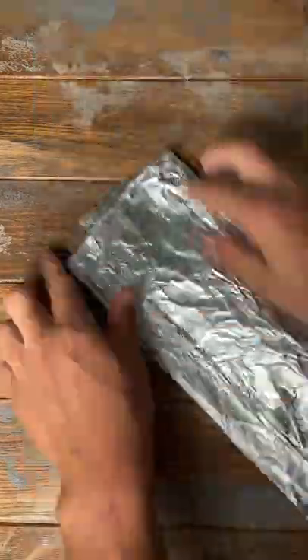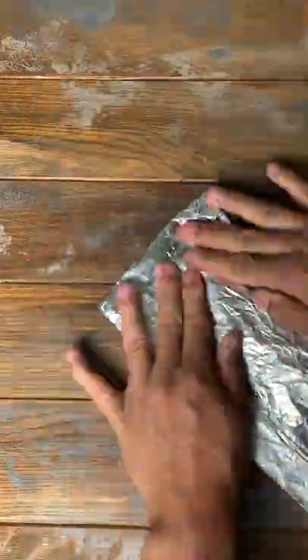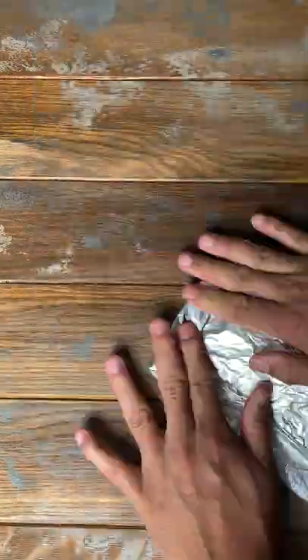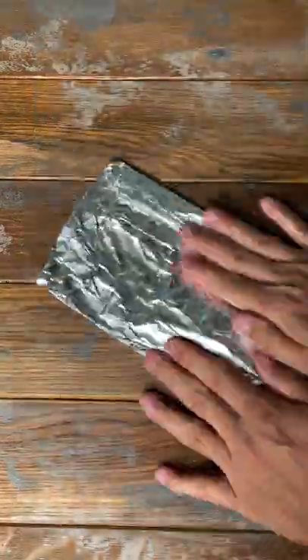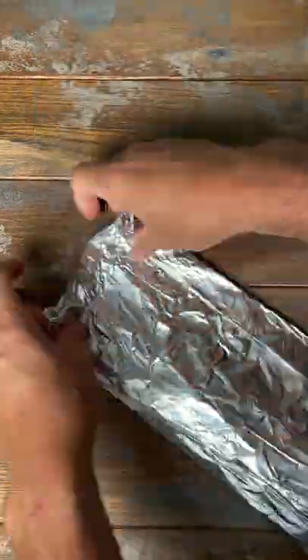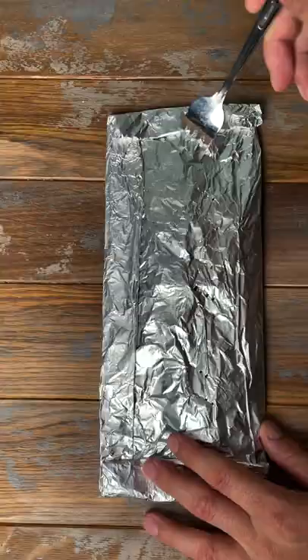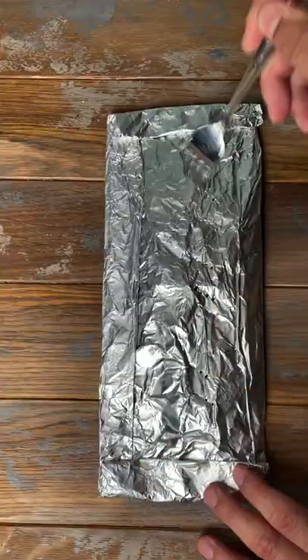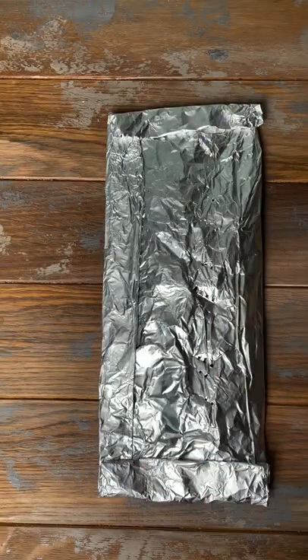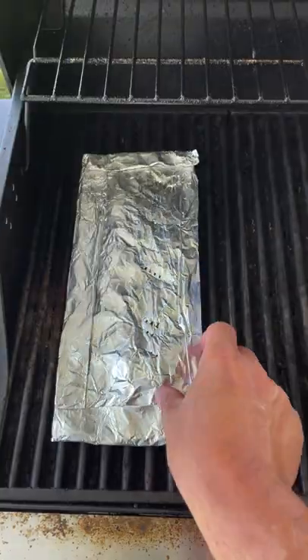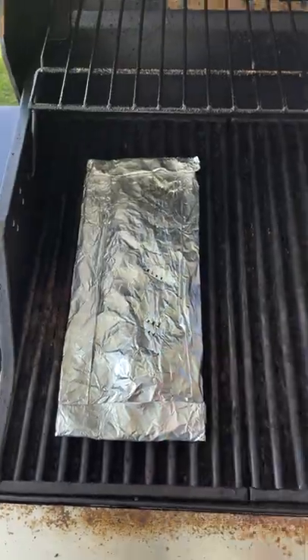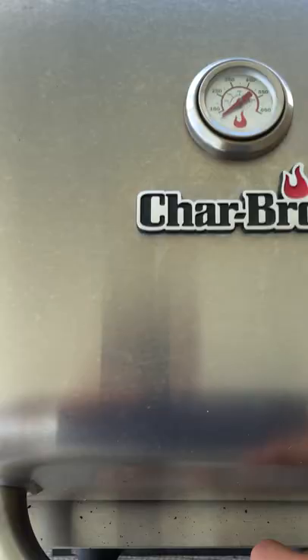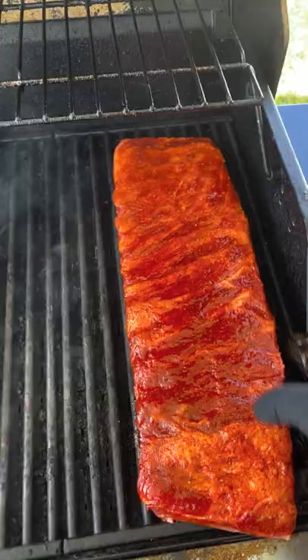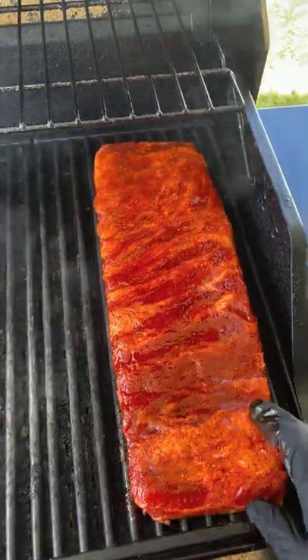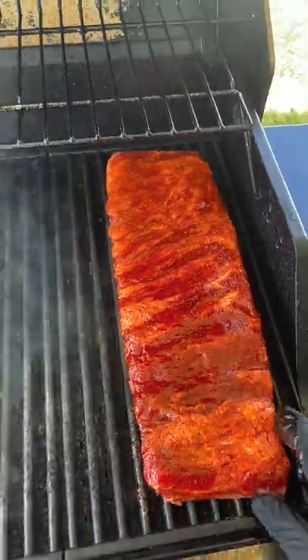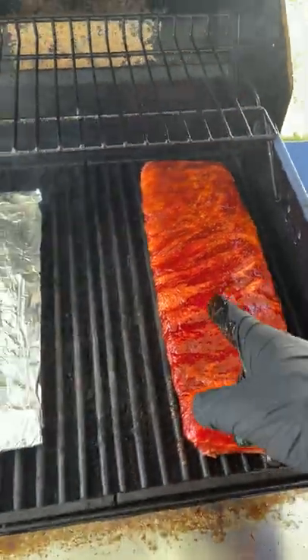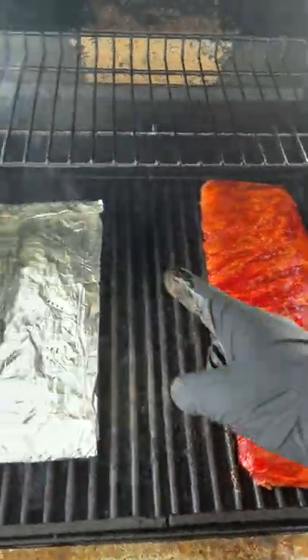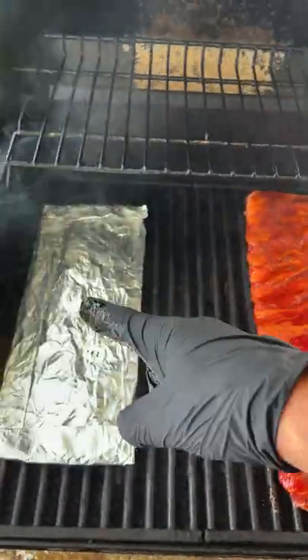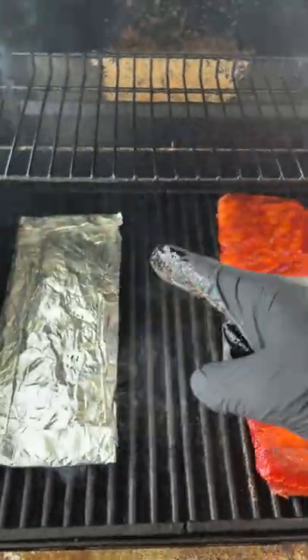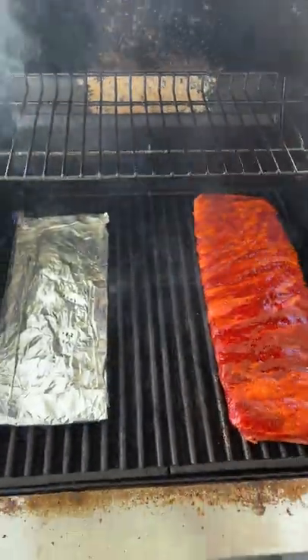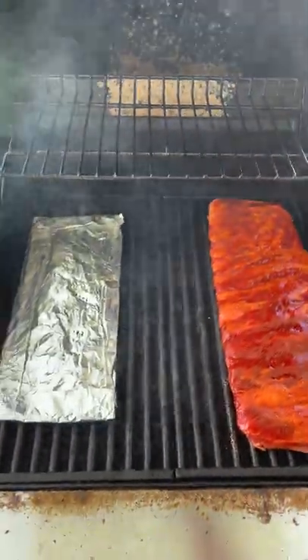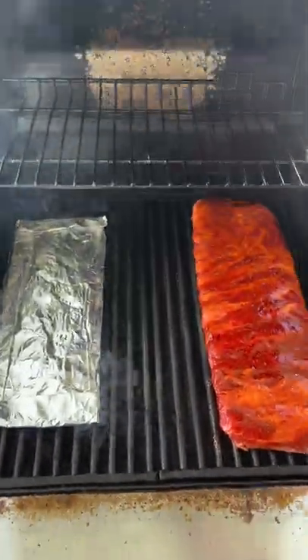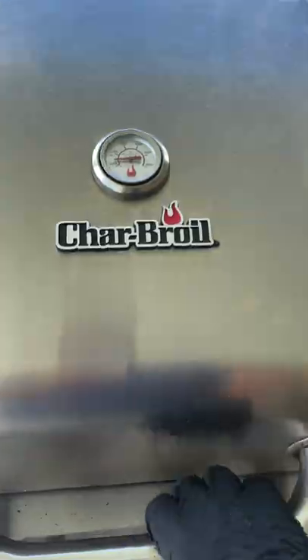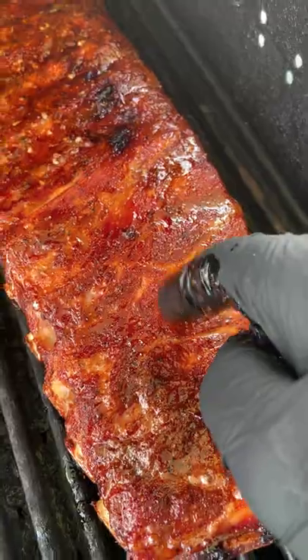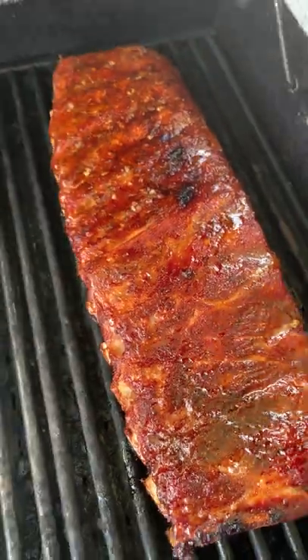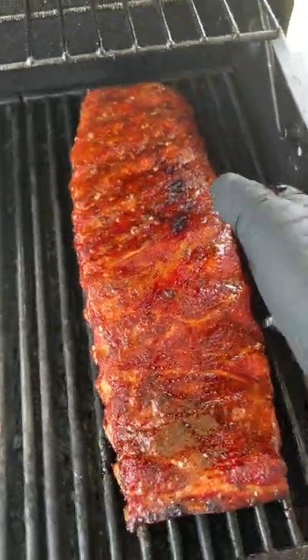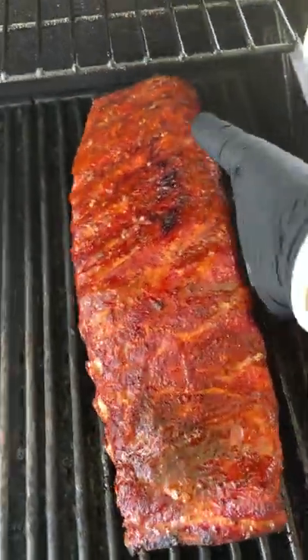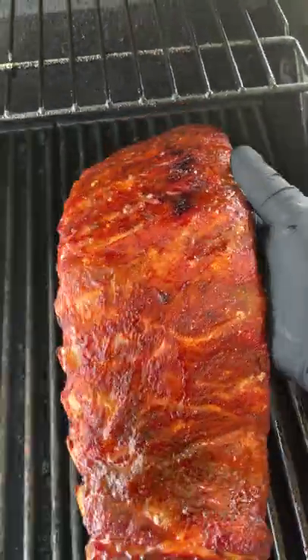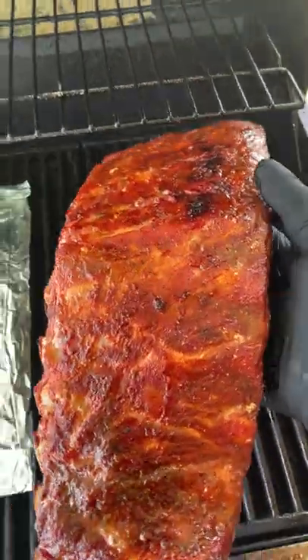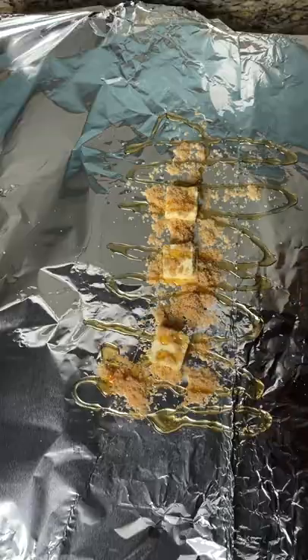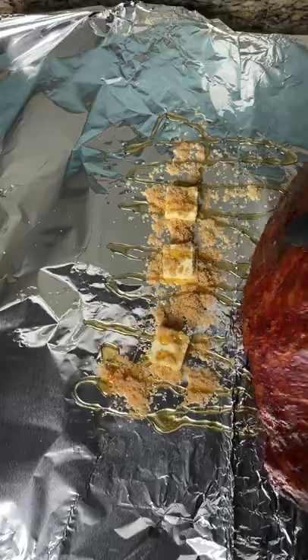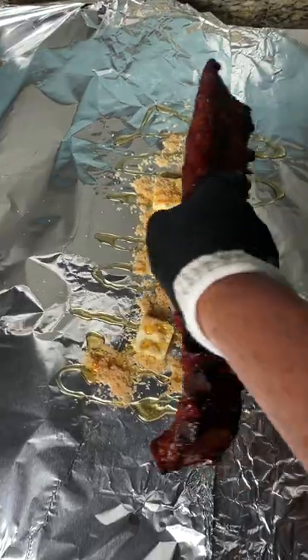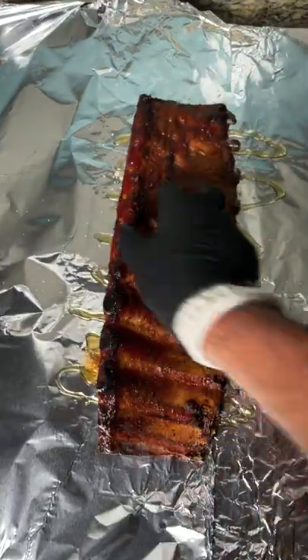We're going to put those on the hot side of the grill for 15 to 20 minutes until they produce smoke, putting the ribs on the cool side and we're going to let that go for about two hours. When you can scratch the surface and no rub comes off, it's time to wrap.